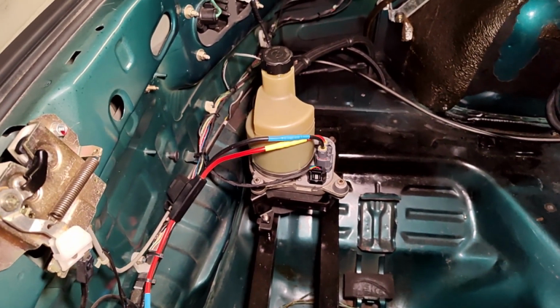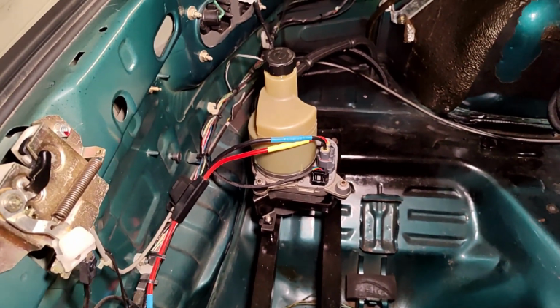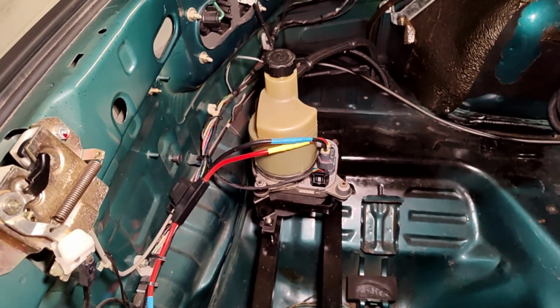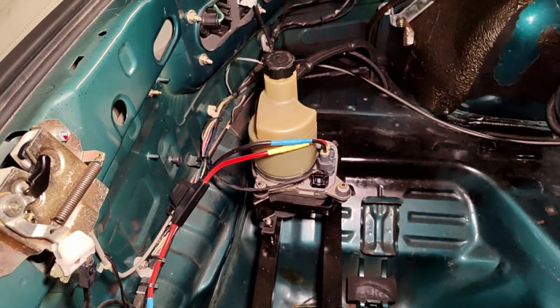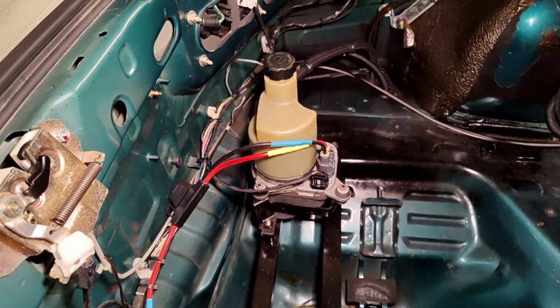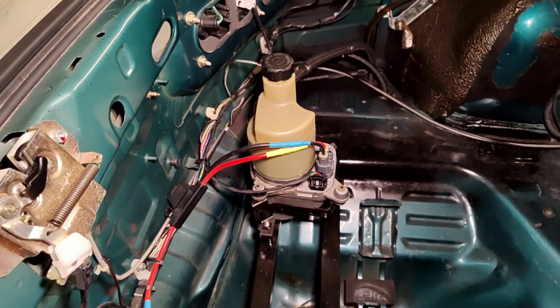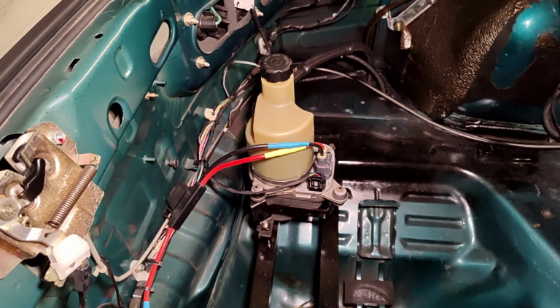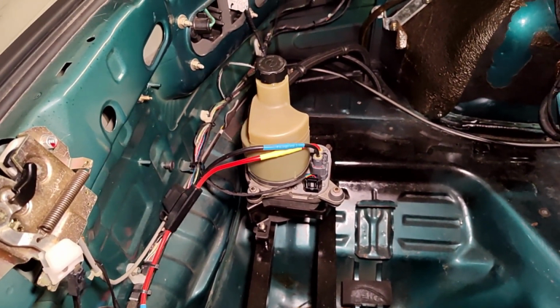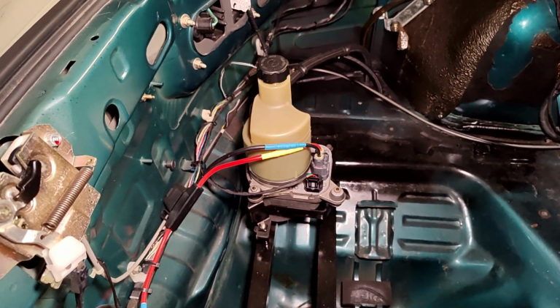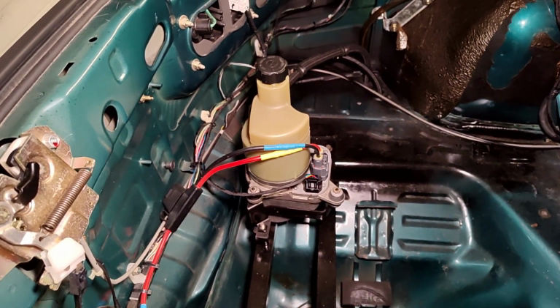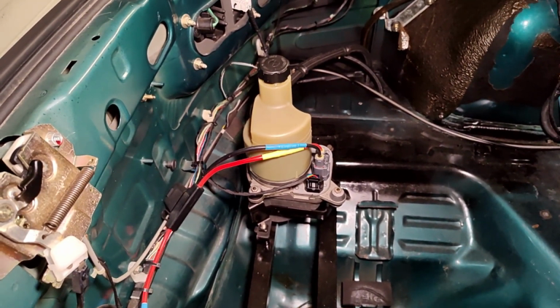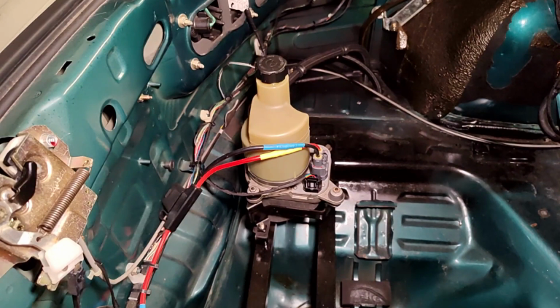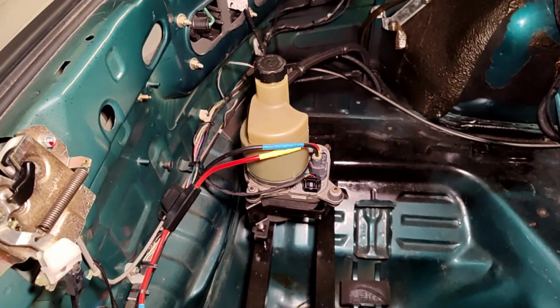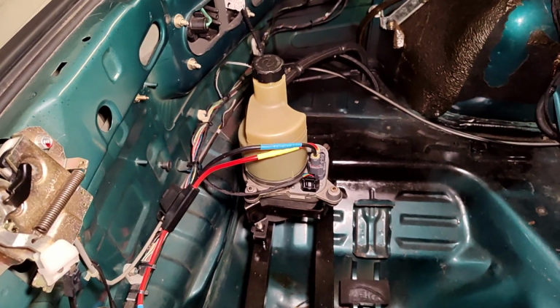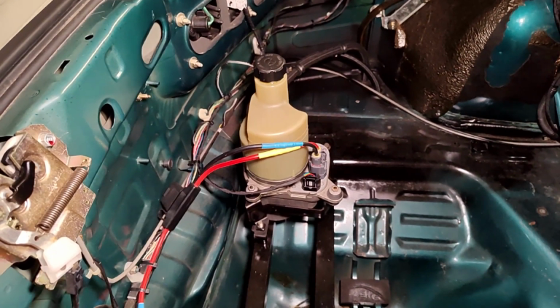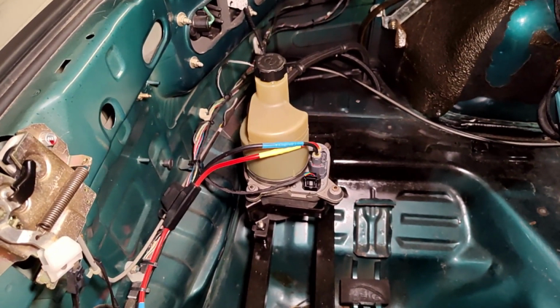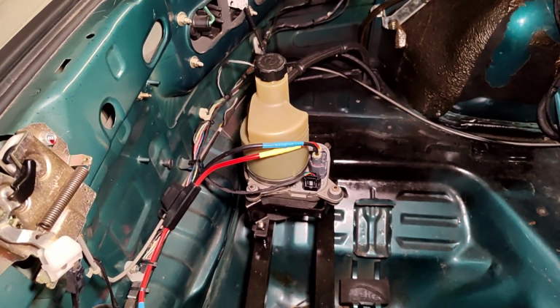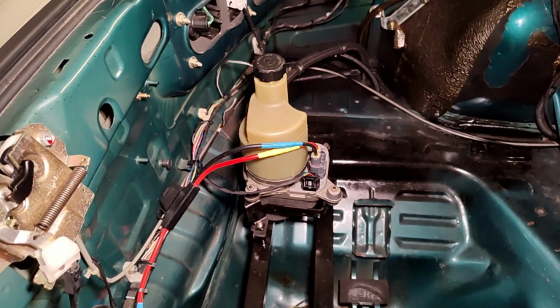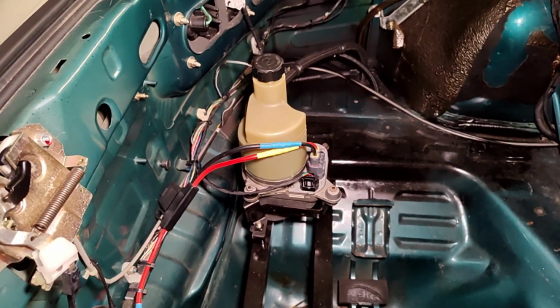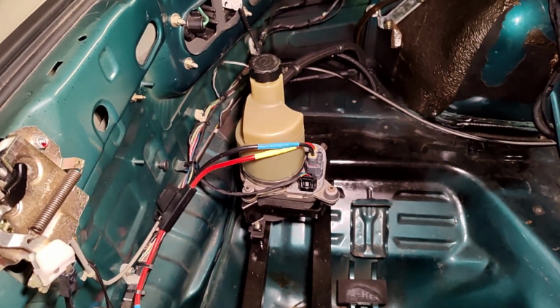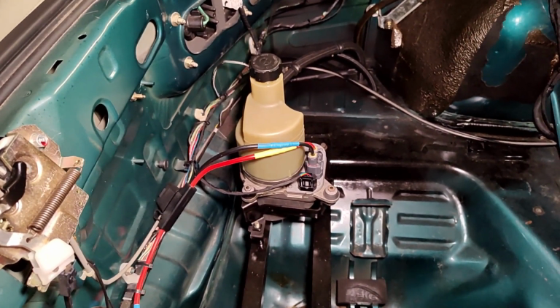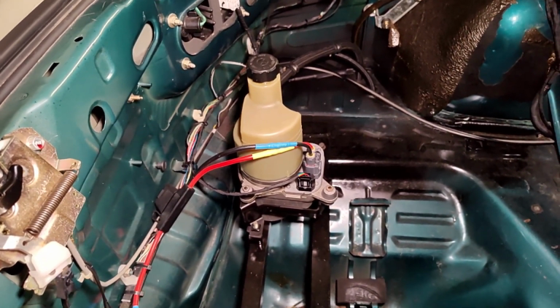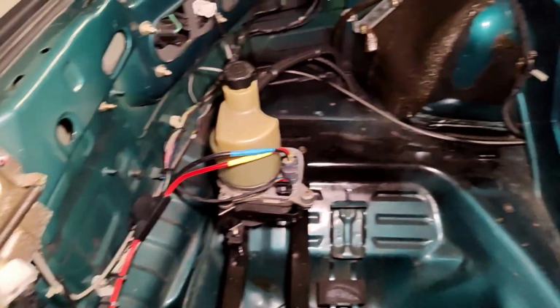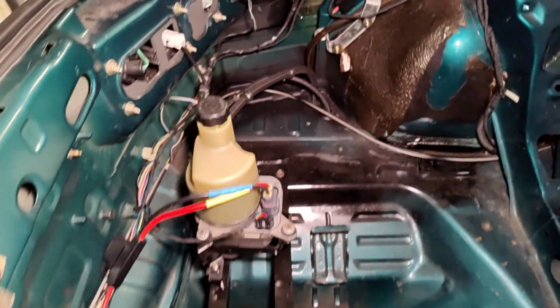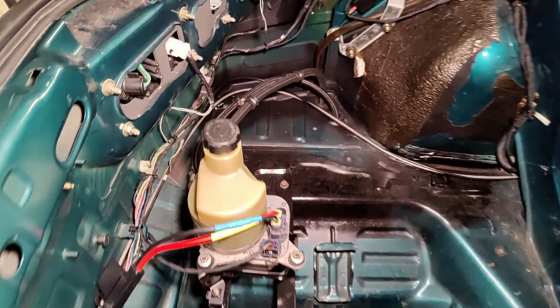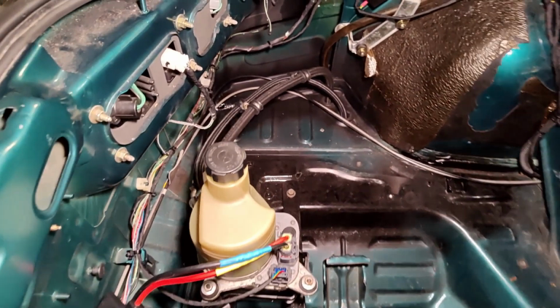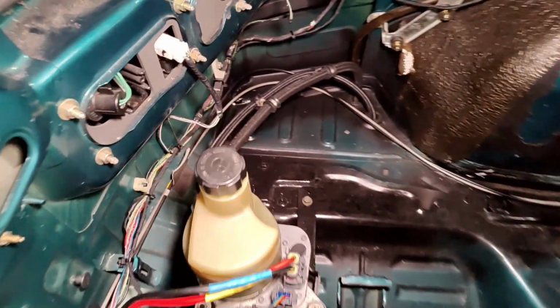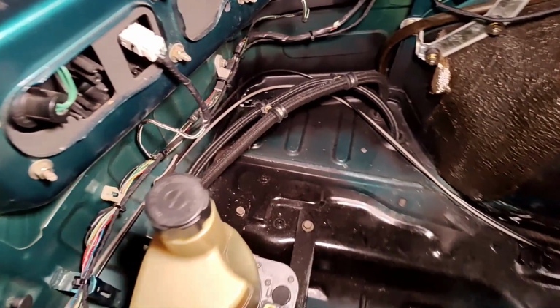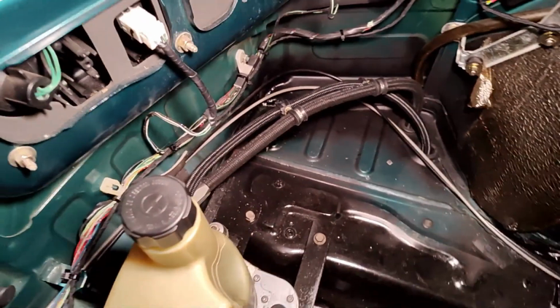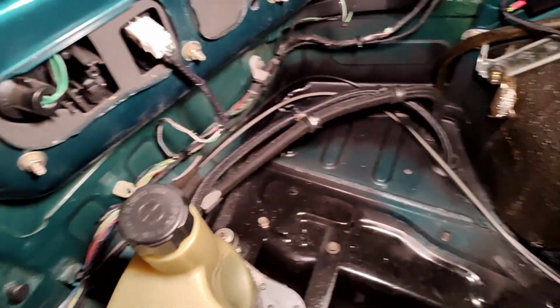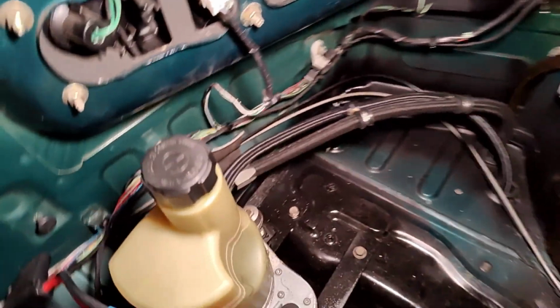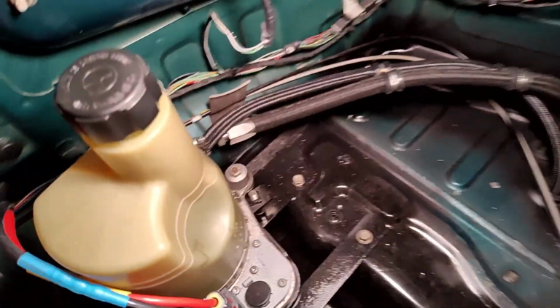Relocating the battery isn't too bad — you're running cables to the back. But when you're doing the power steering pump, you're also running hoses to the back. Here's my hose setup.